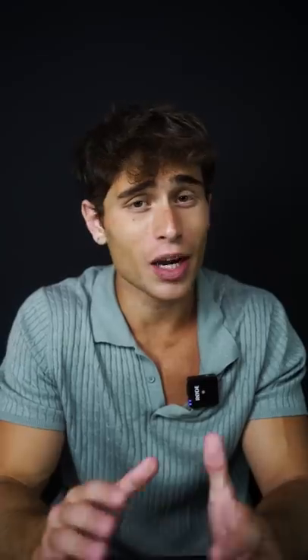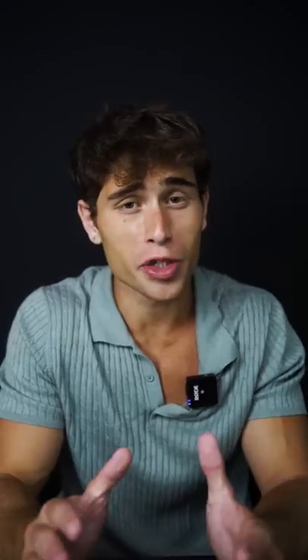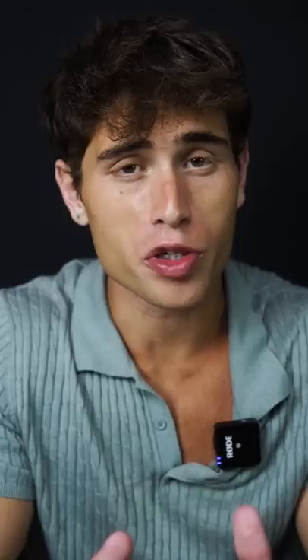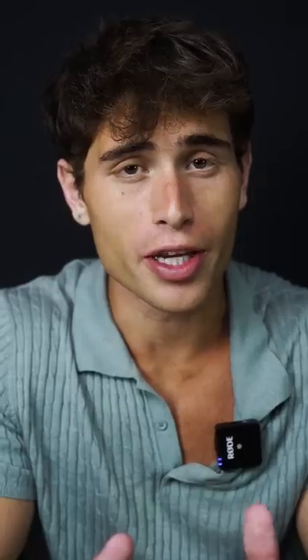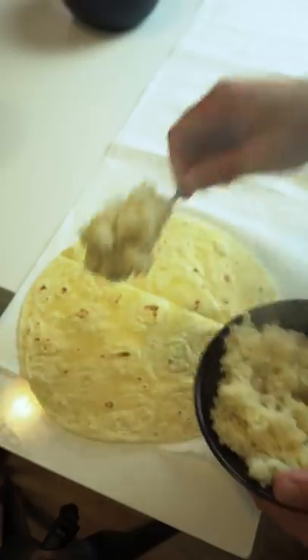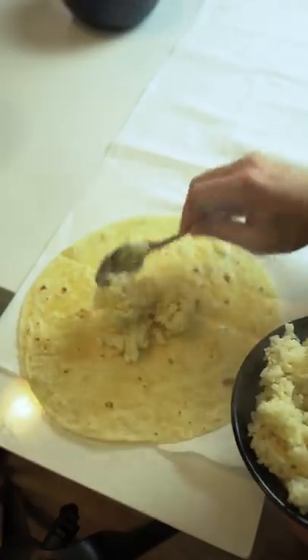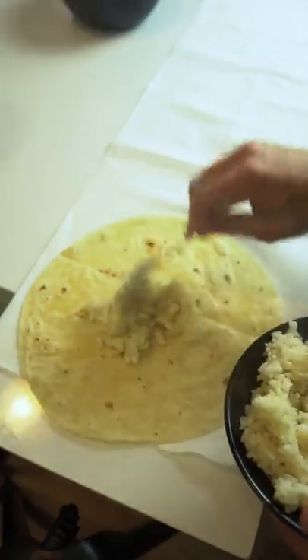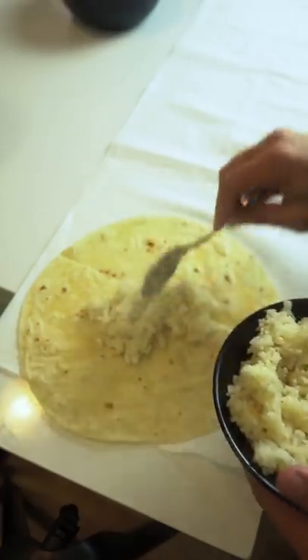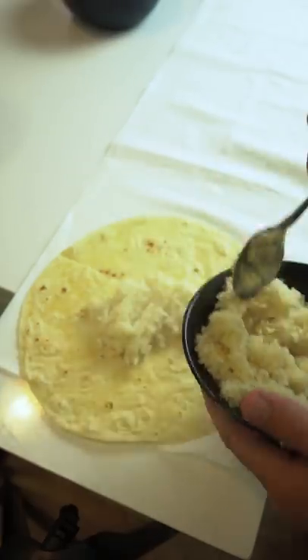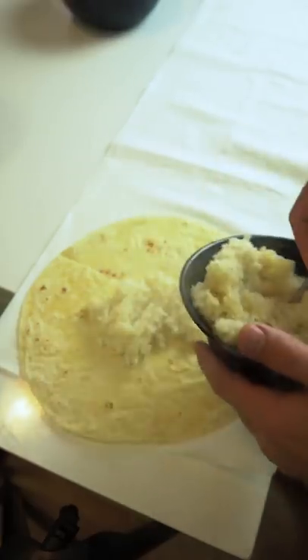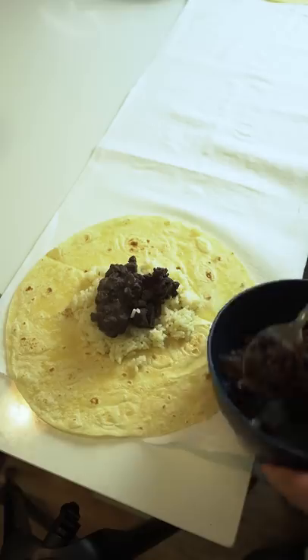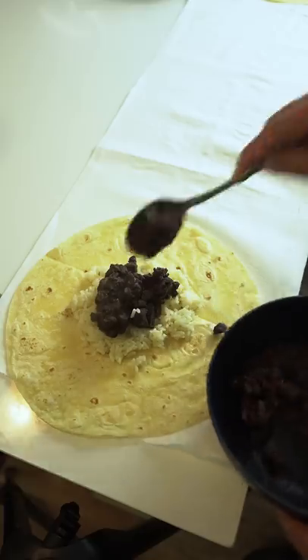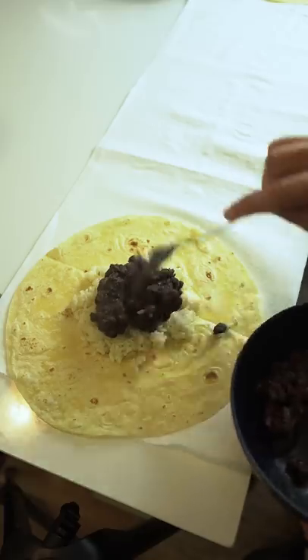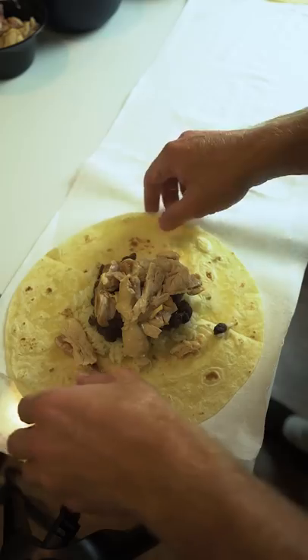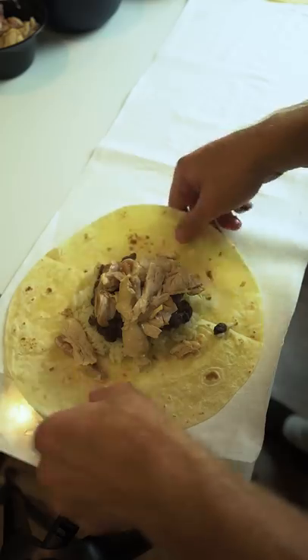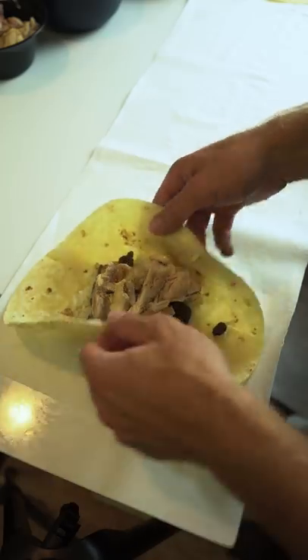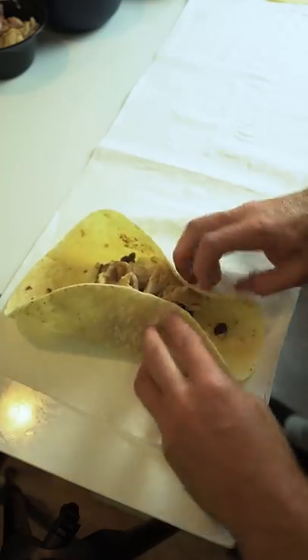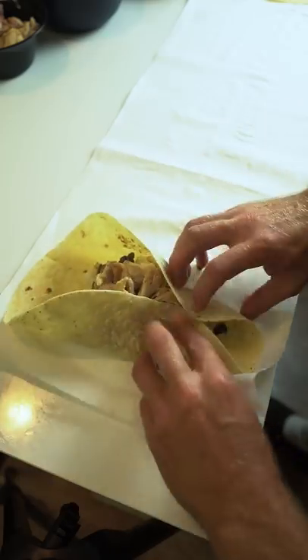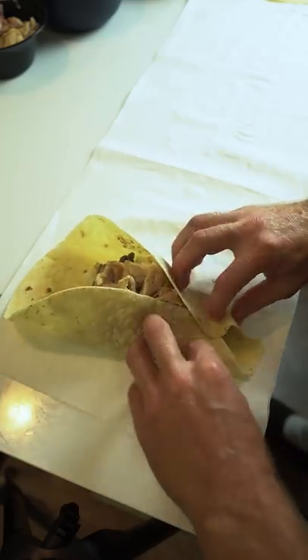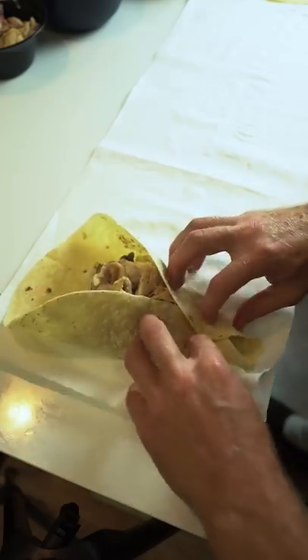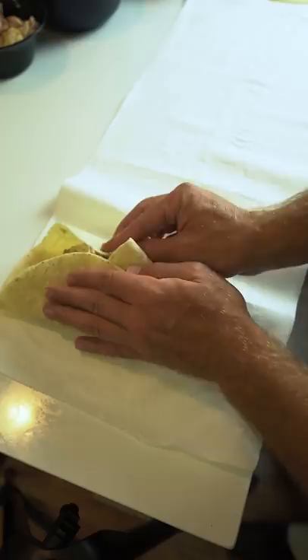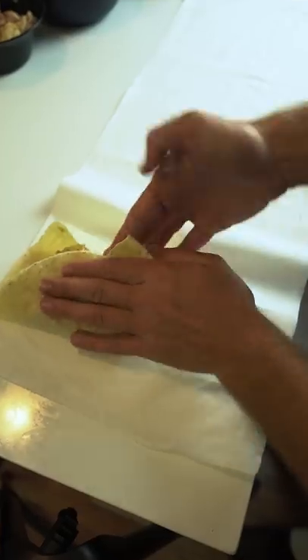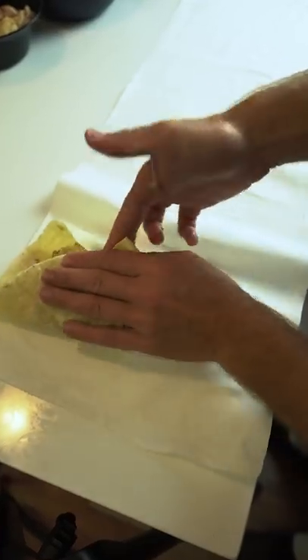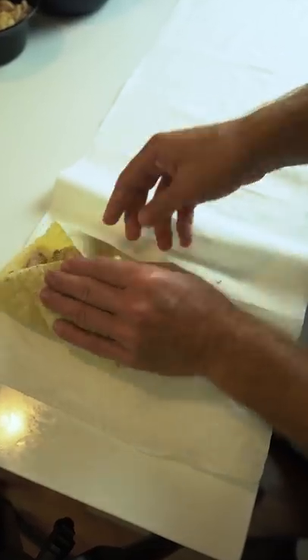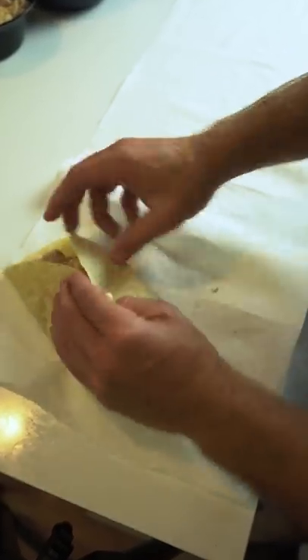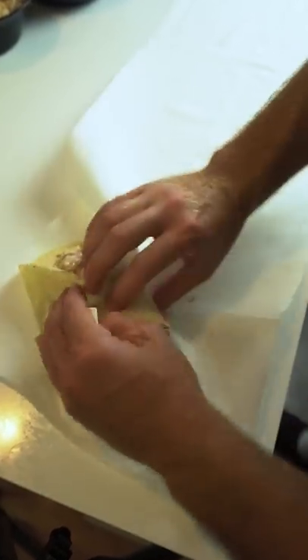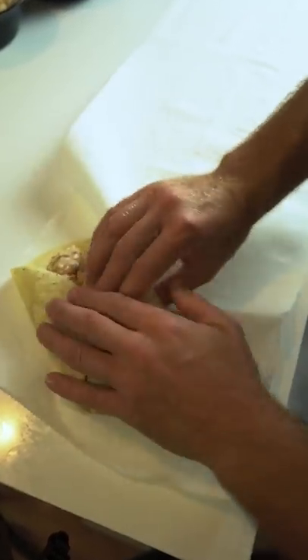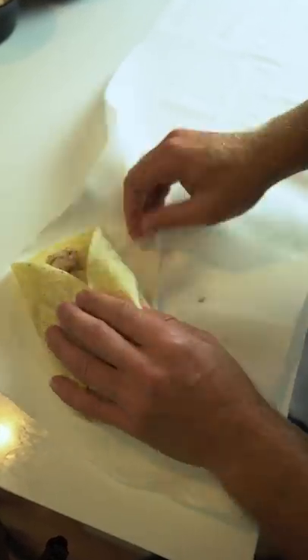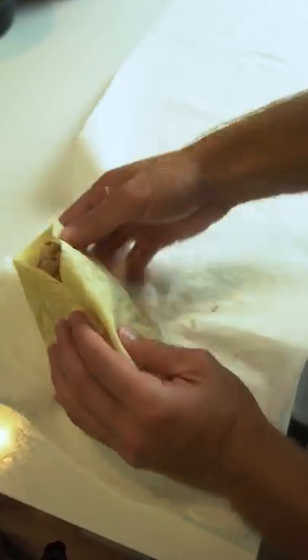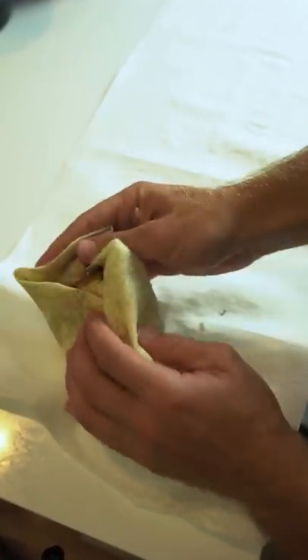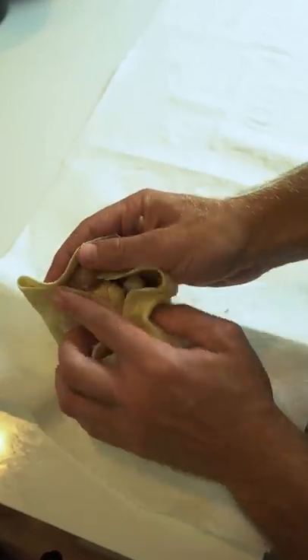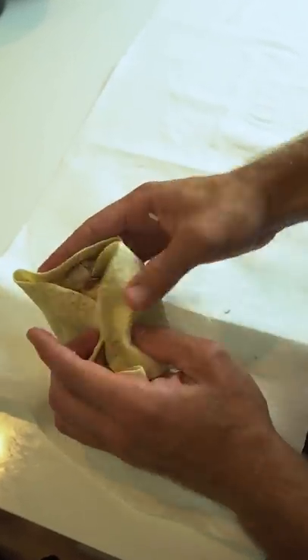Let's see how many burritos we can make. We had no idea what the Chipotle standard is to make a burrito, so we just threw some rice, some beans, some chicken, and wrapped that thing up. Terrible wrap, by the way. Should have looked up a tutorial before I did this, but it is what it is.